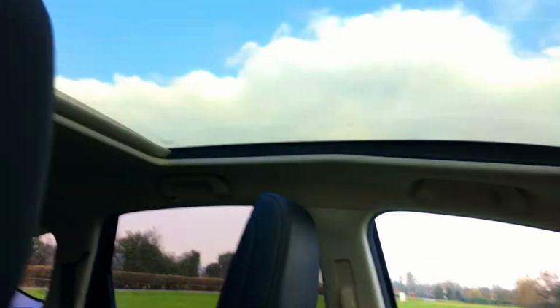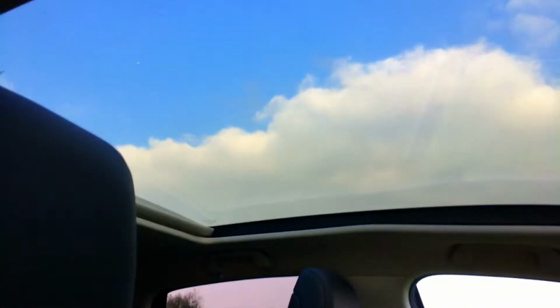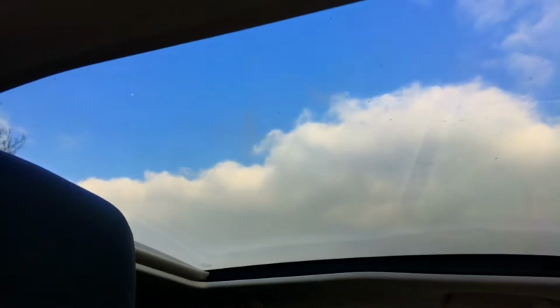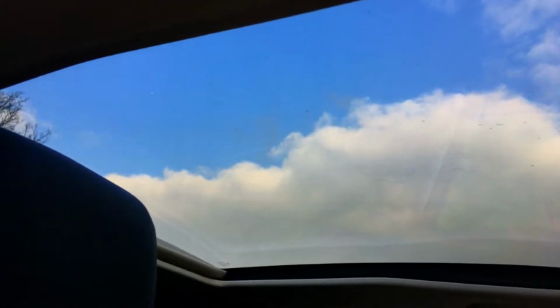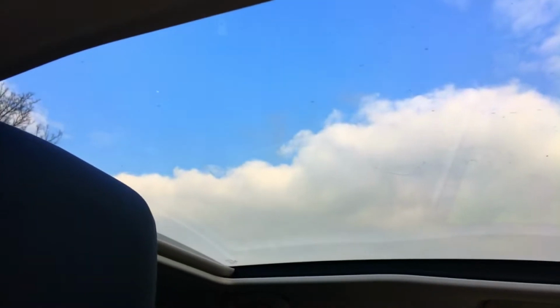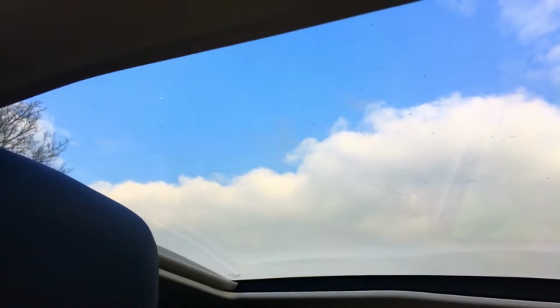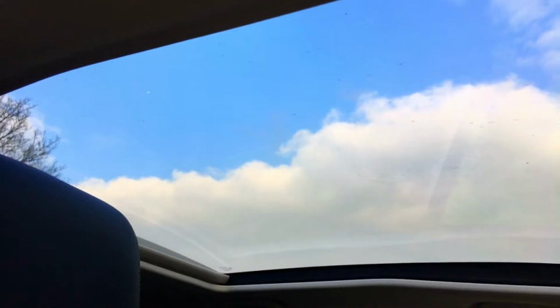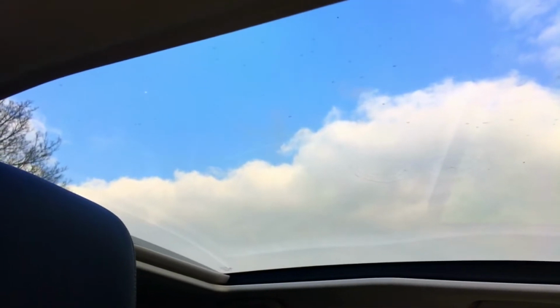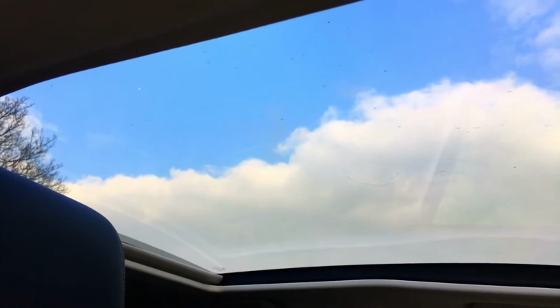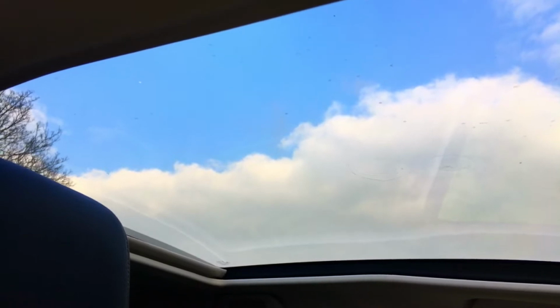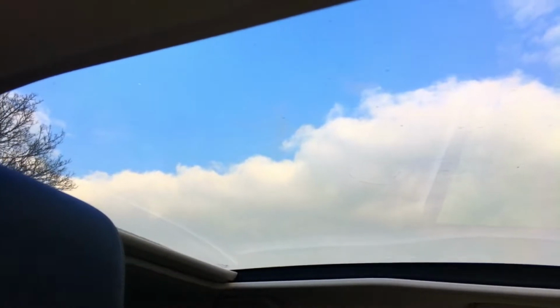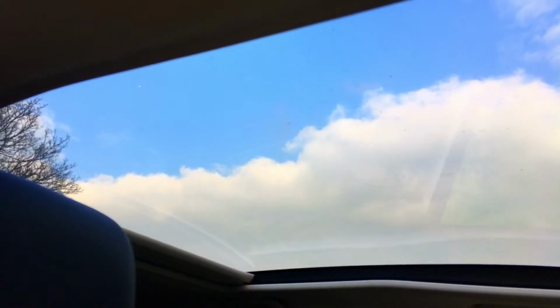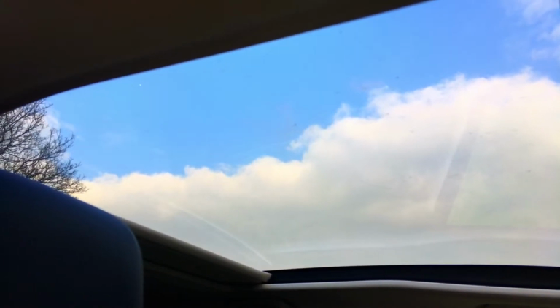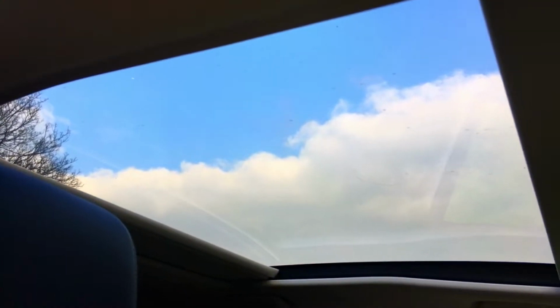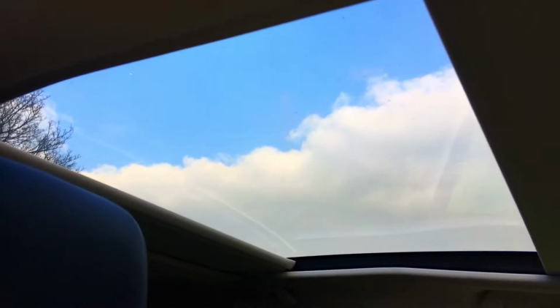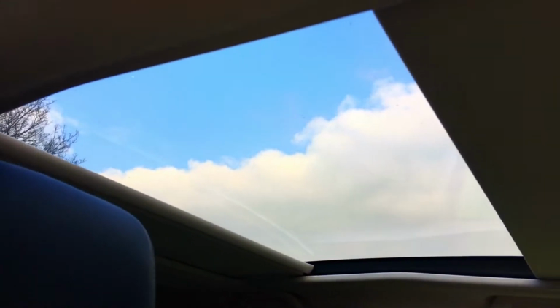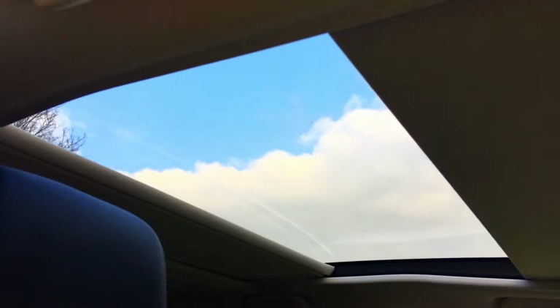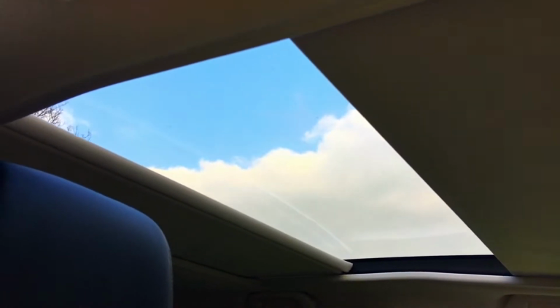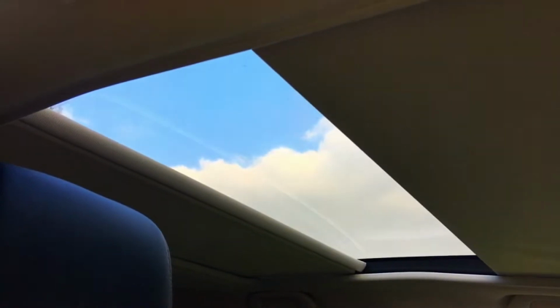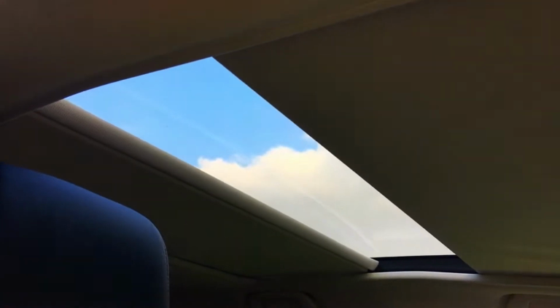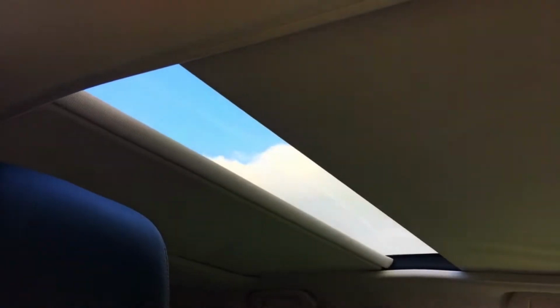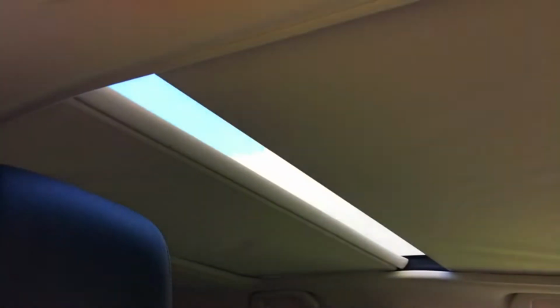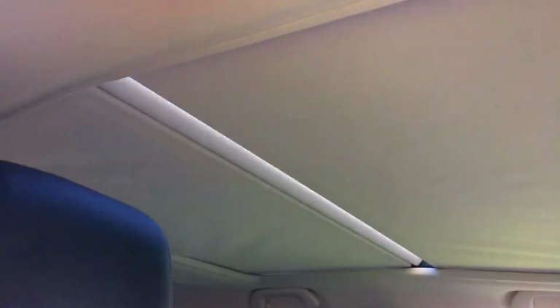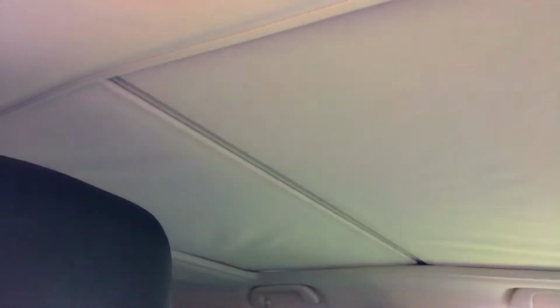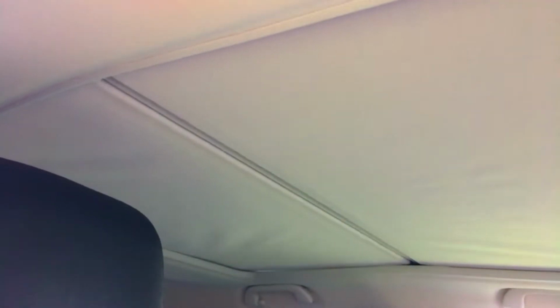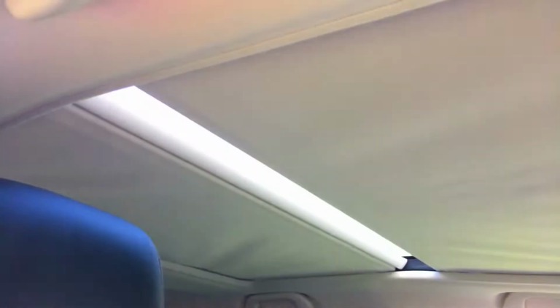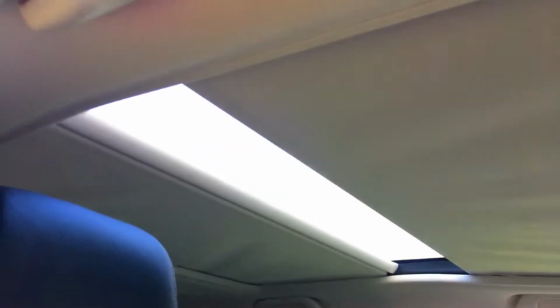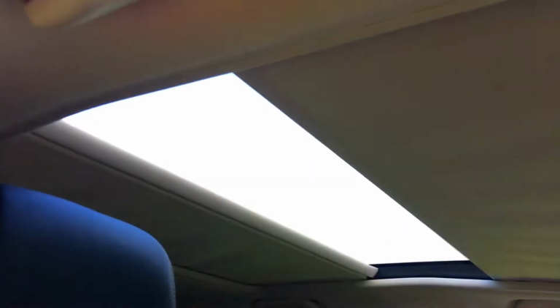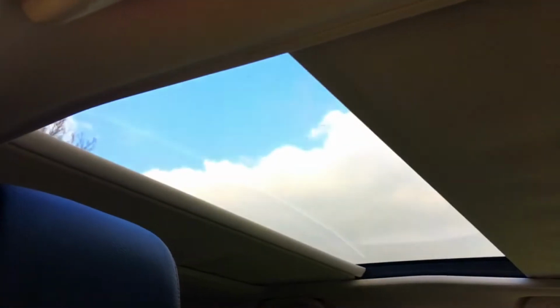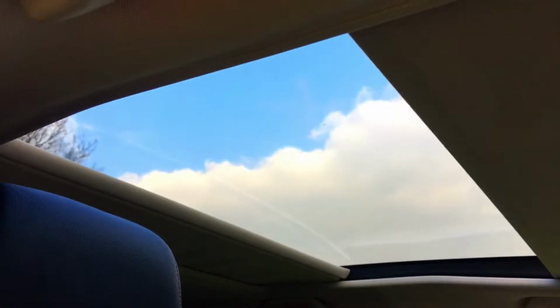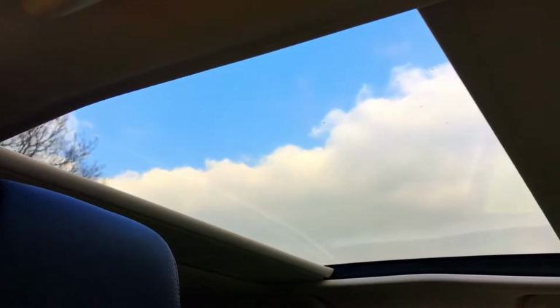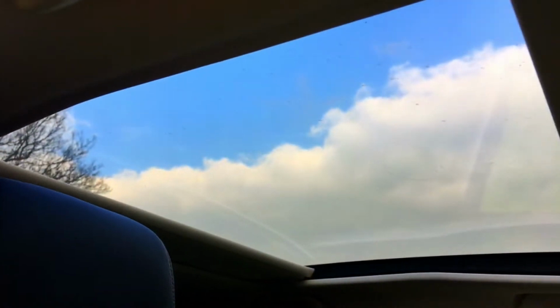There's a lovely big panoramic roof on the CR-Vs — it's a one-piece, as opposed to having a little bar going across. At the flick of a switch, press the switch and the blind comes across, all working absolutely perfectly. On a day like today, just let the natural light in — really really lovely.